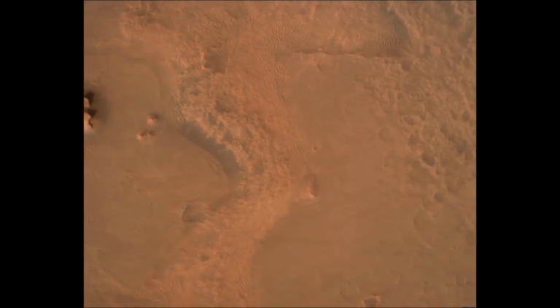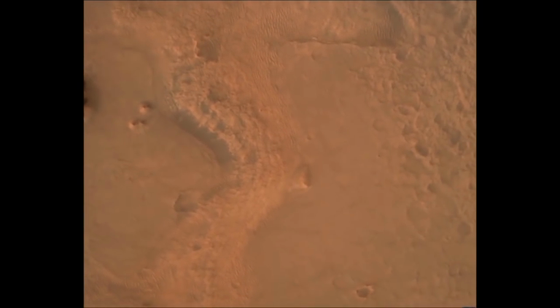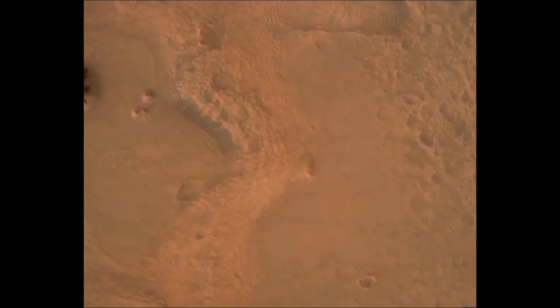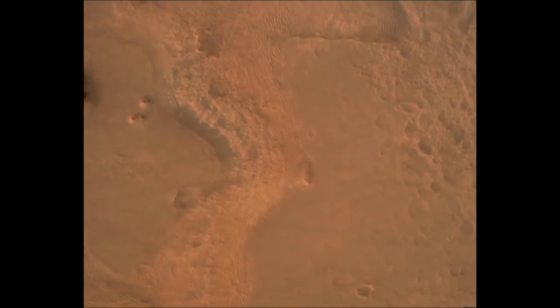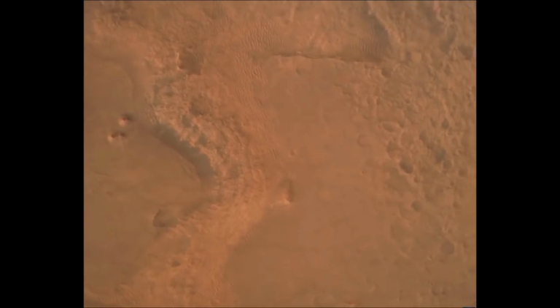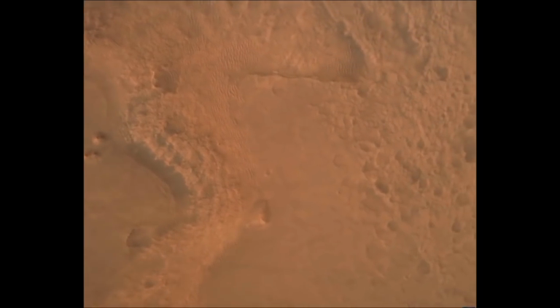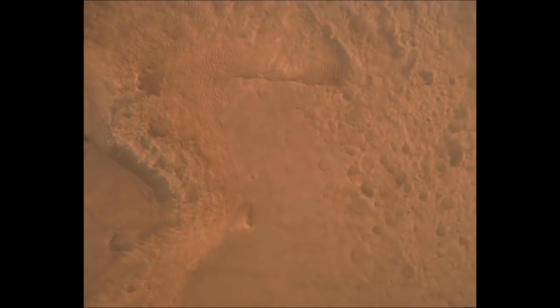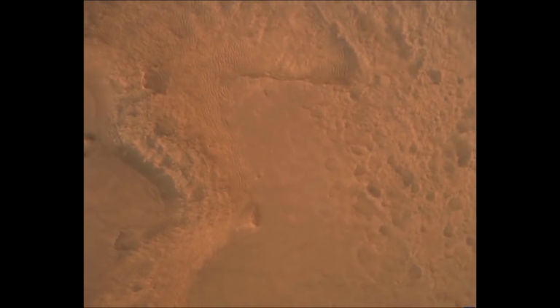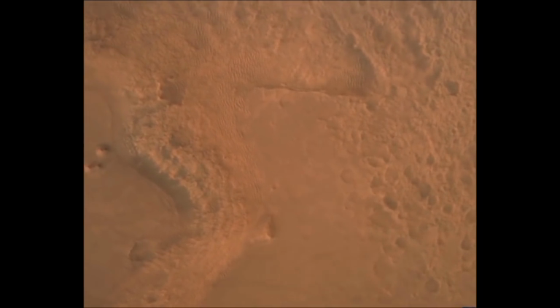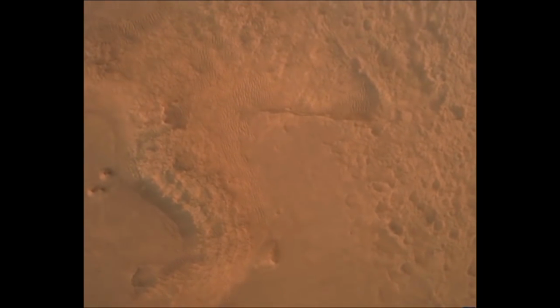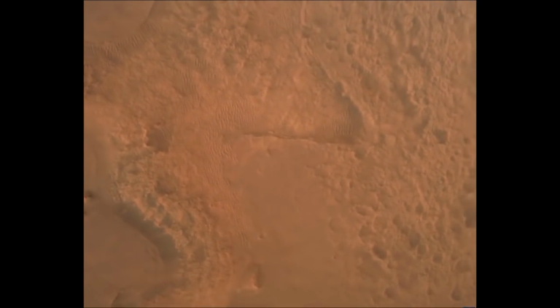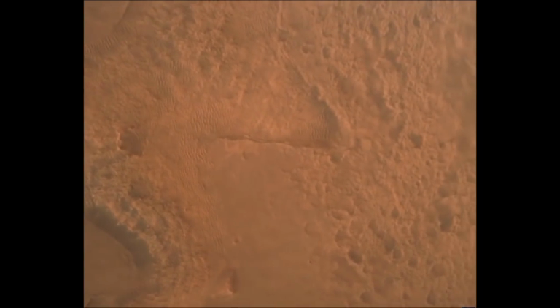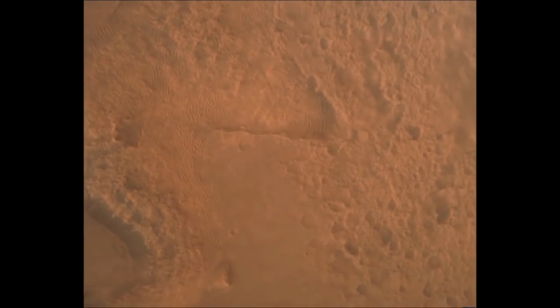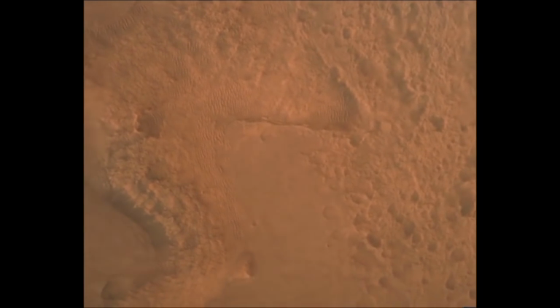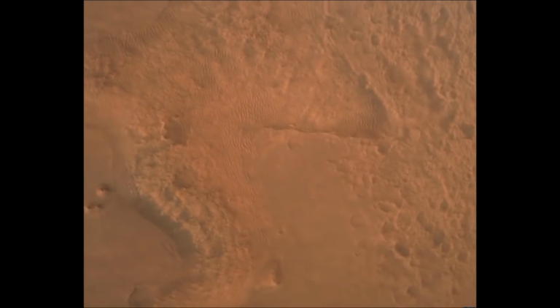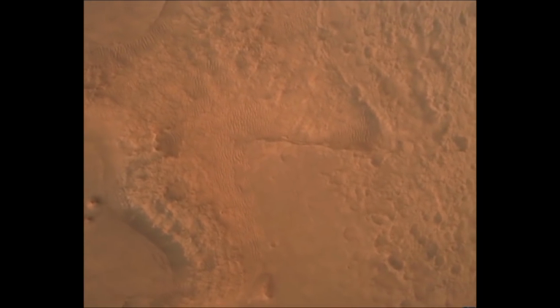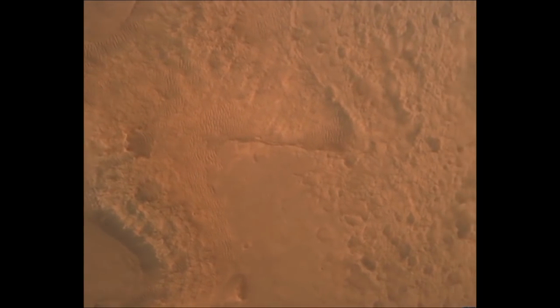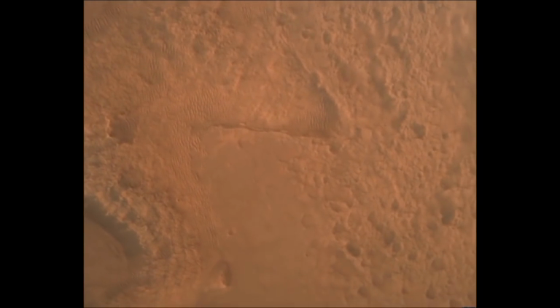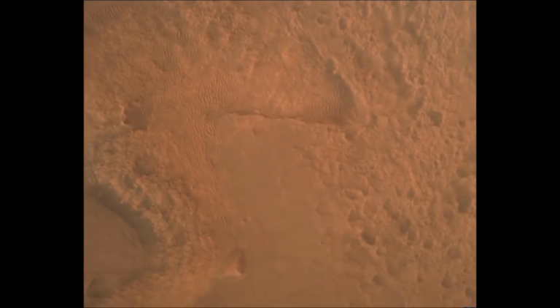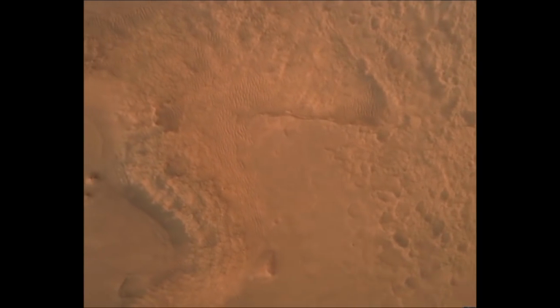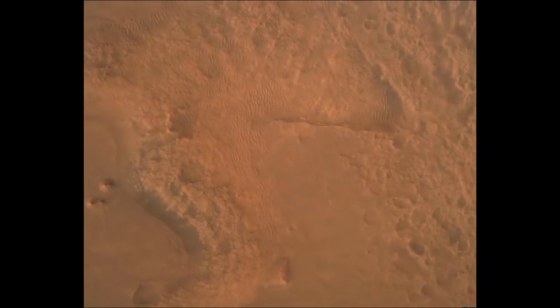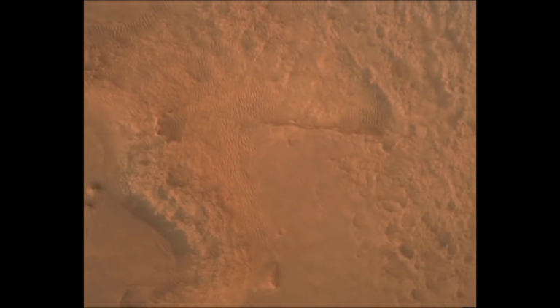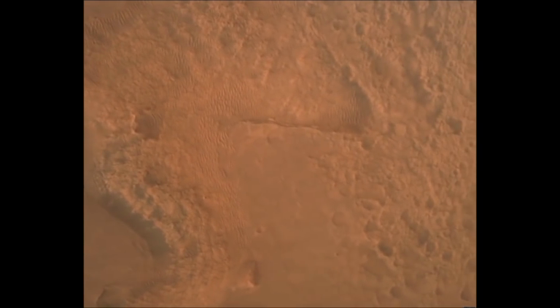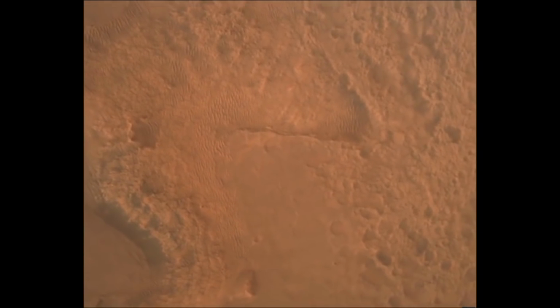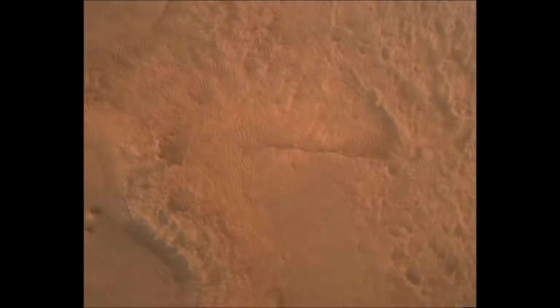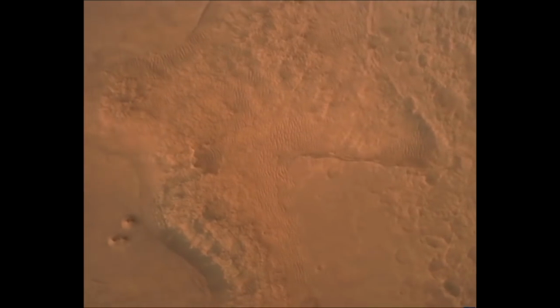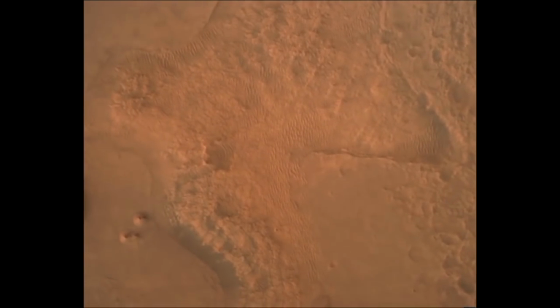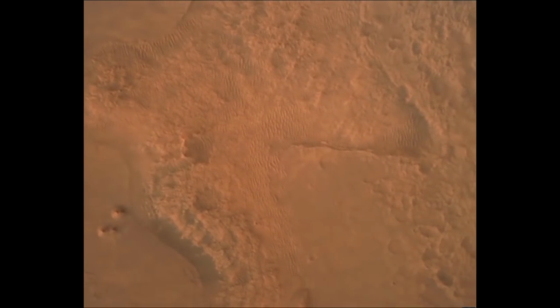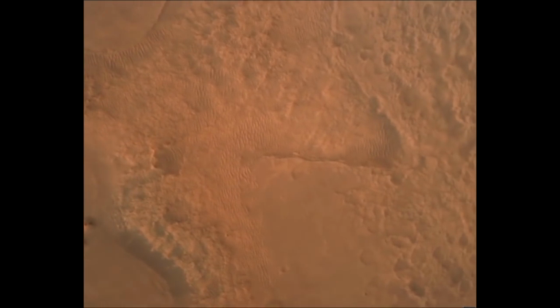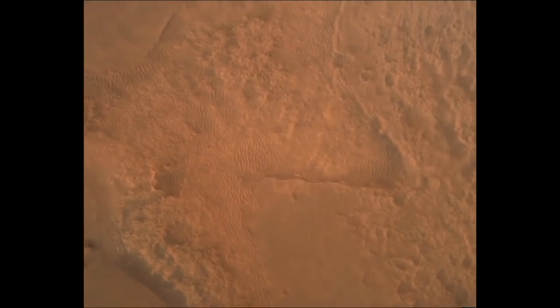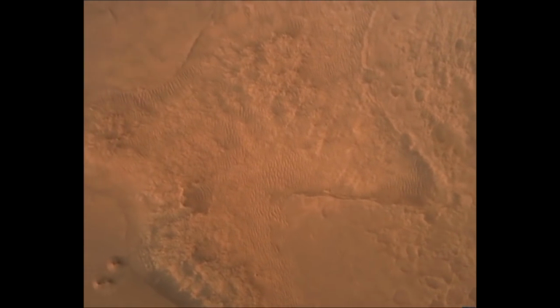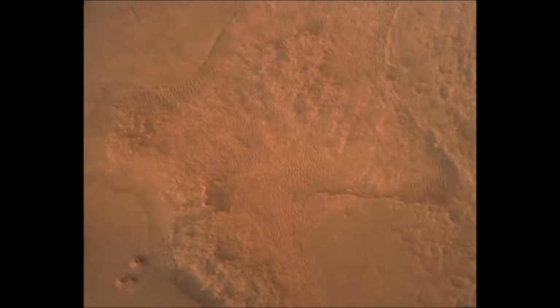Long before landing day, CETA was mapped by geologists and engineers as an inescapable hazard — a rover deathtrap — because of its large boulders and sand ripples.